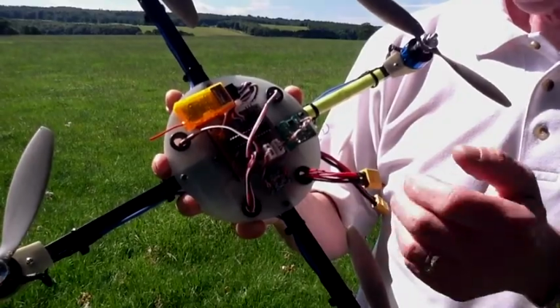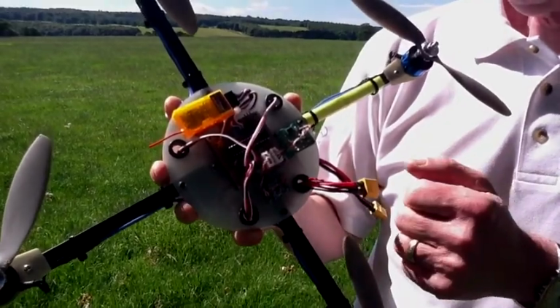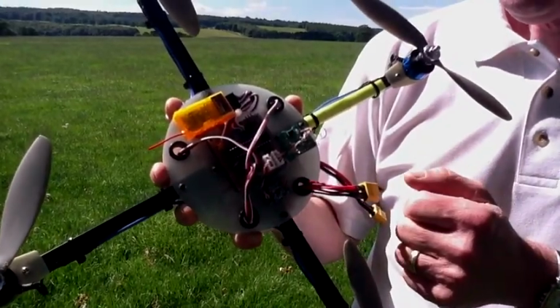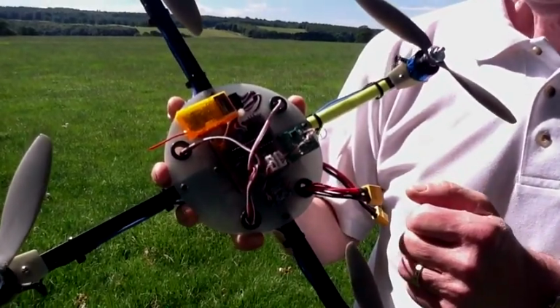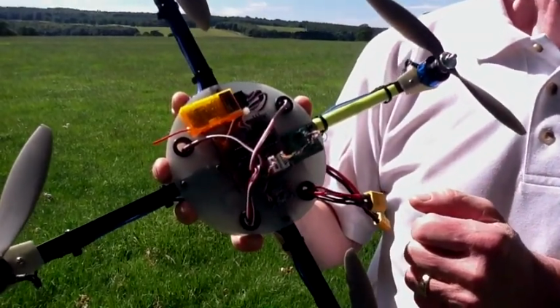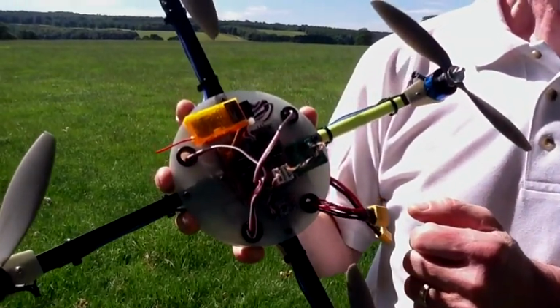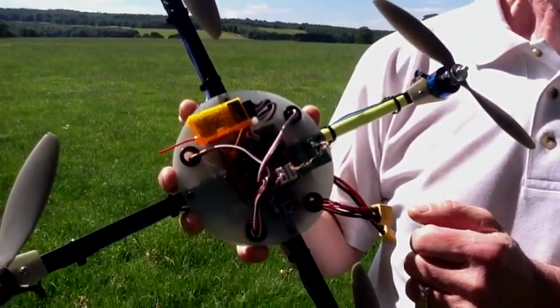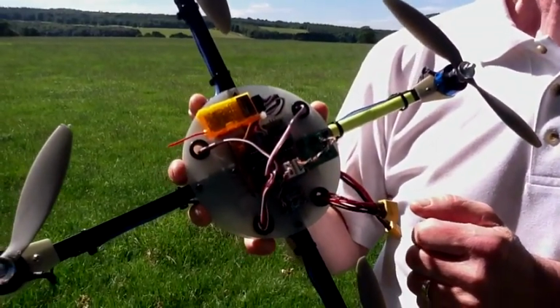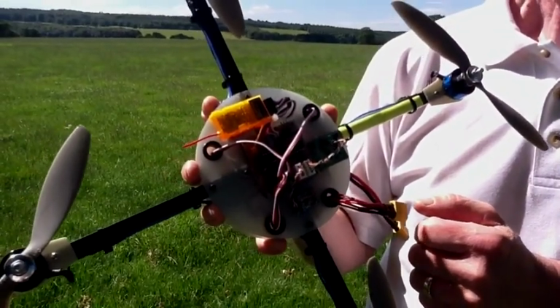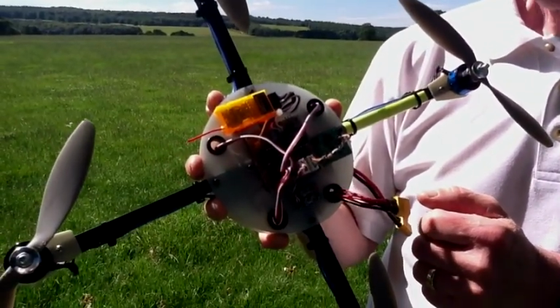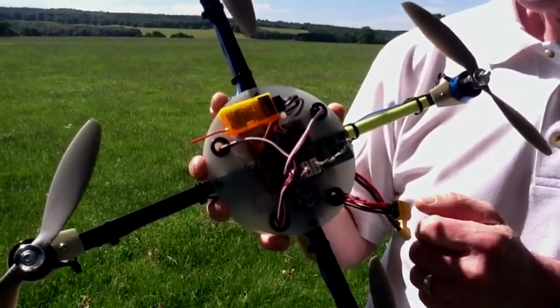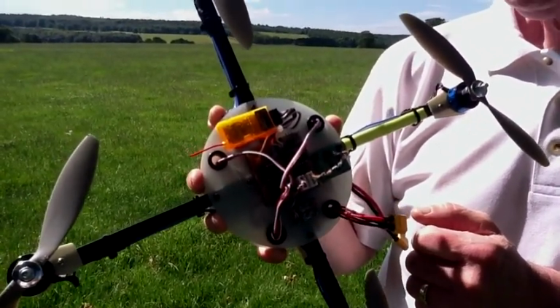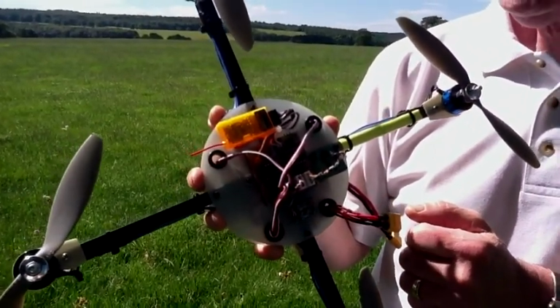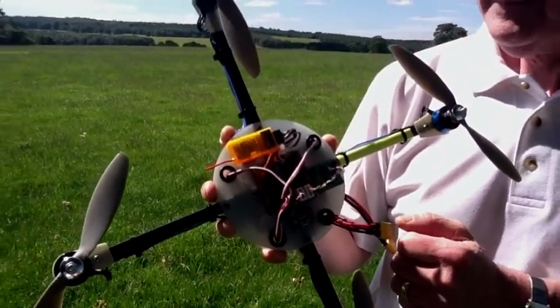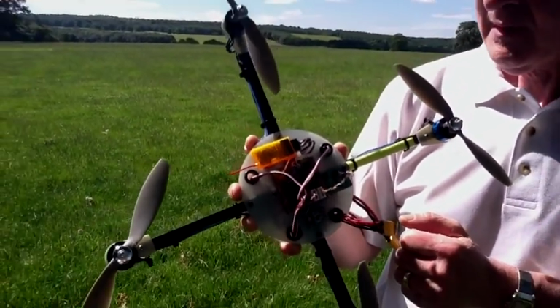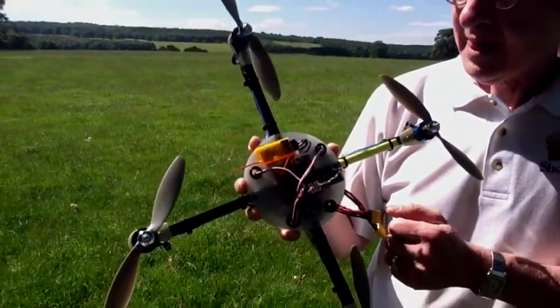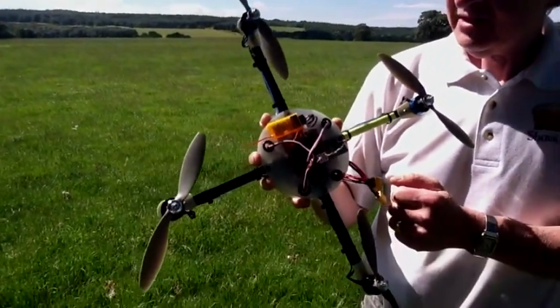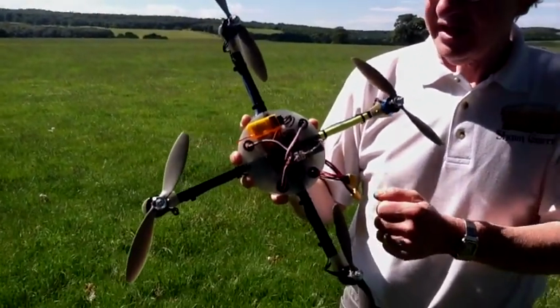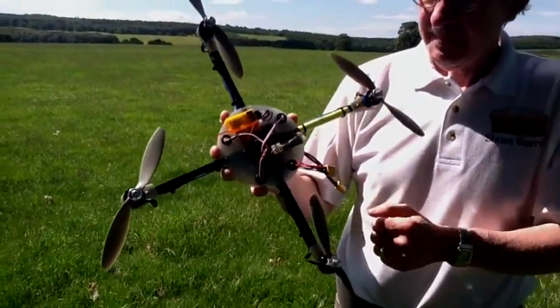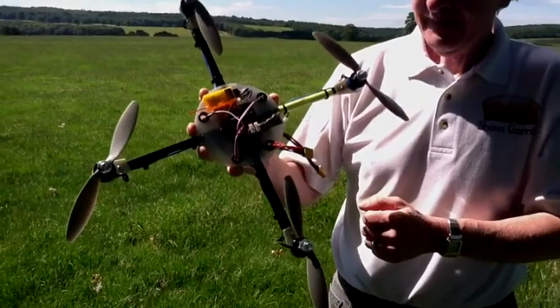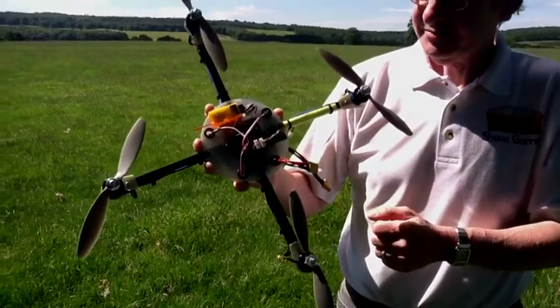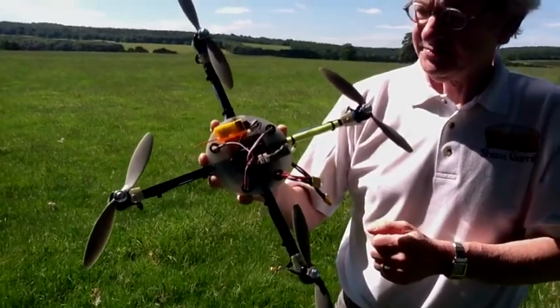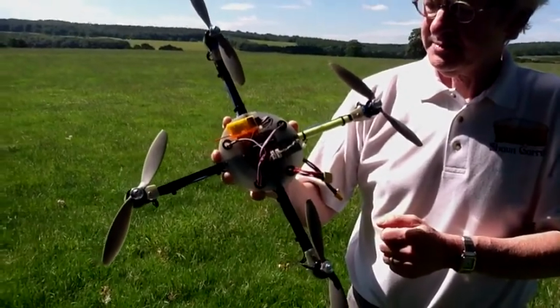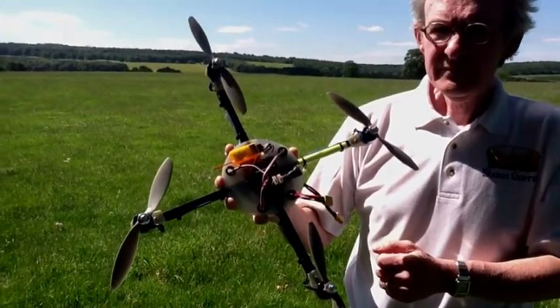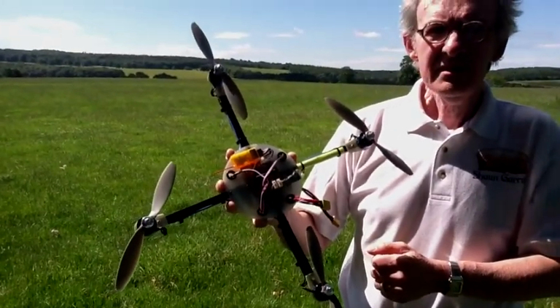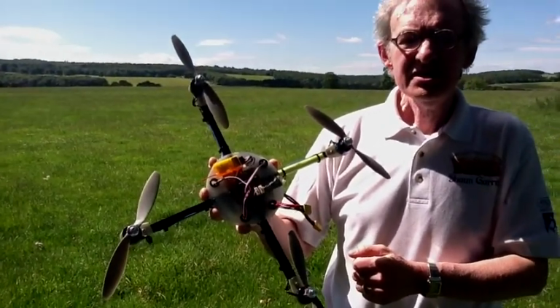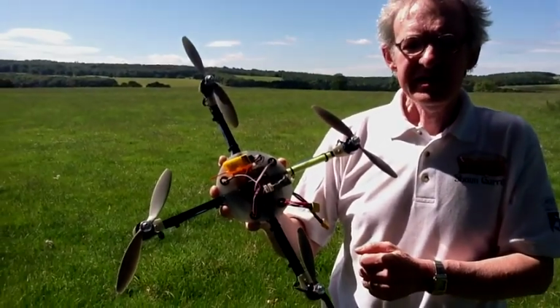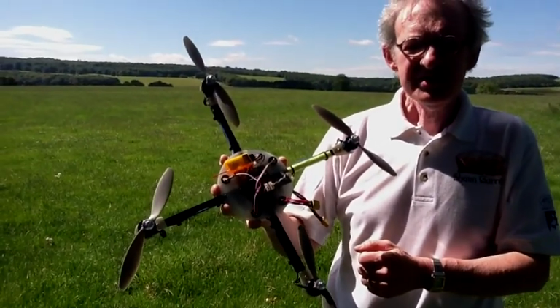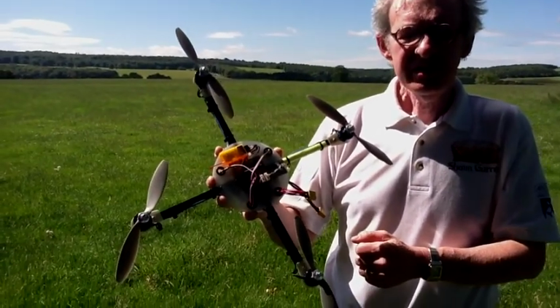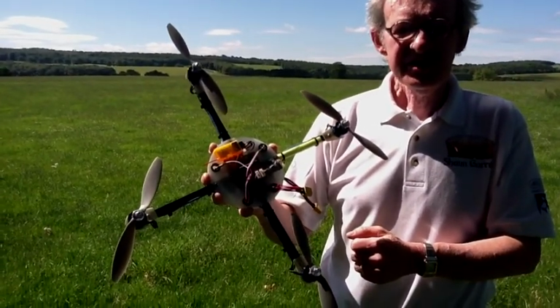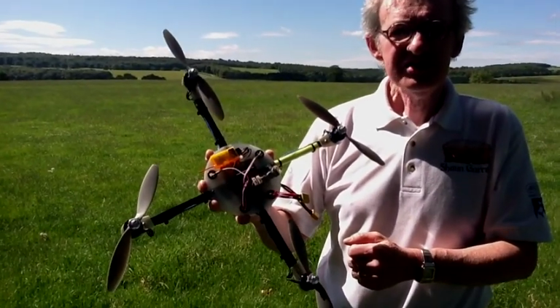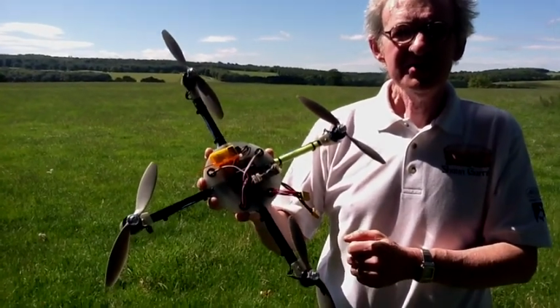Like in iPhones and things like that? Exactly. So you've got four motors in this version, because you do also do a tricopter I believe. A tricopter — and there's an octocopter as well.